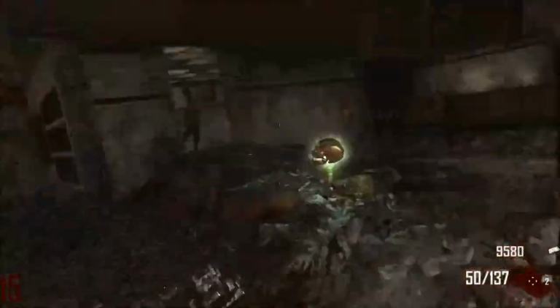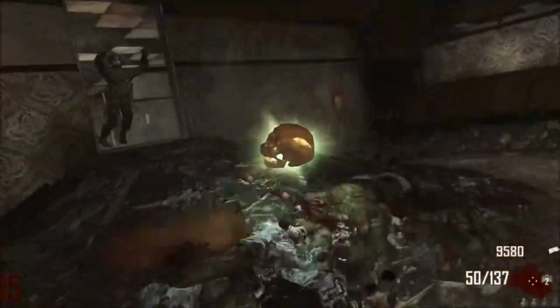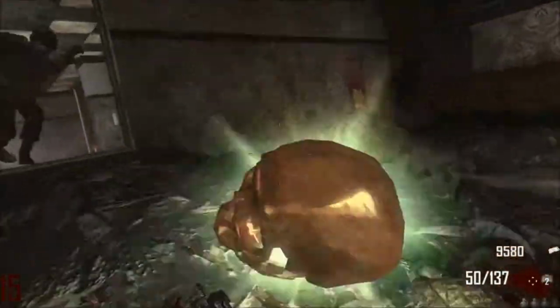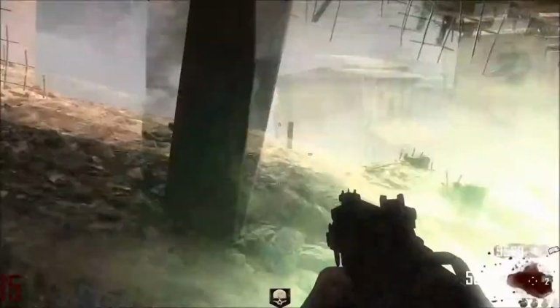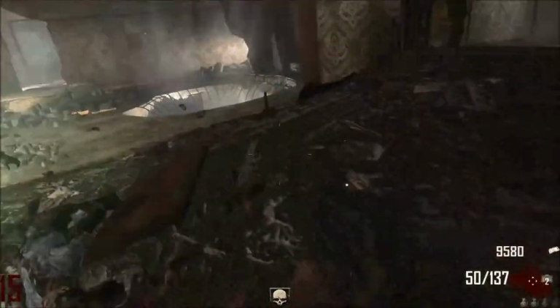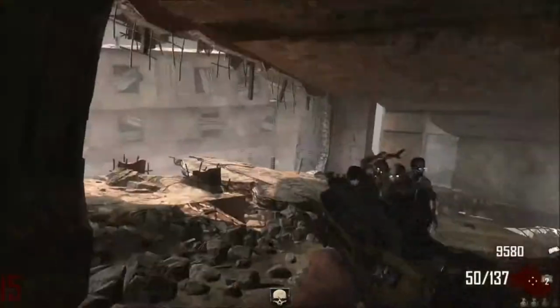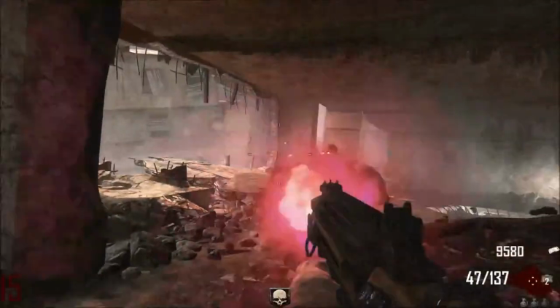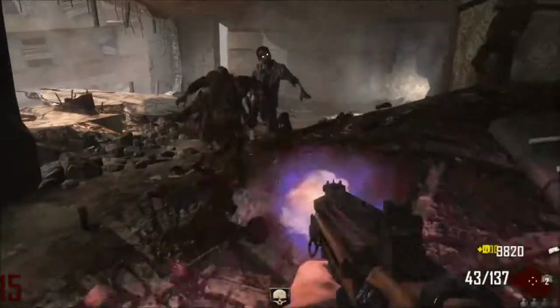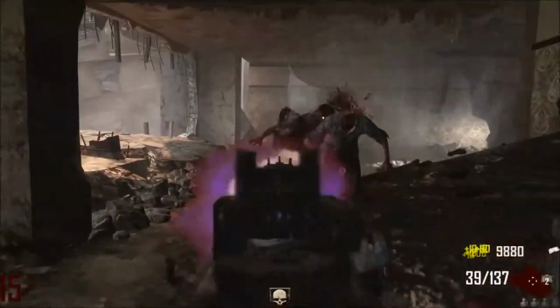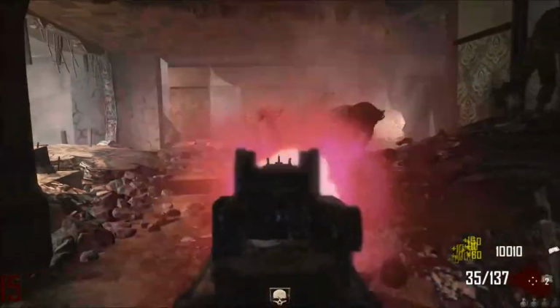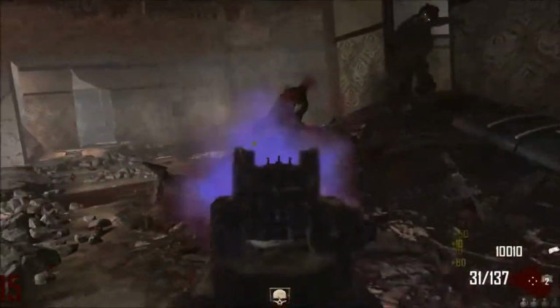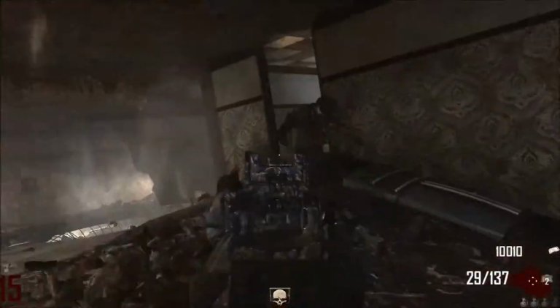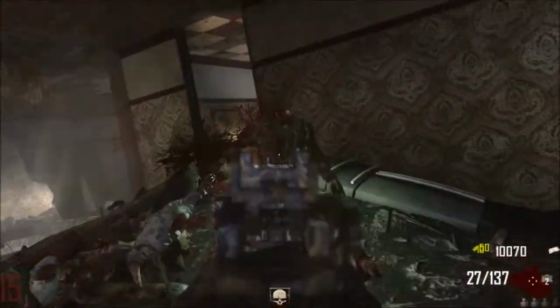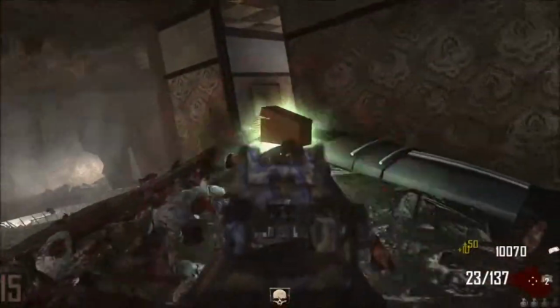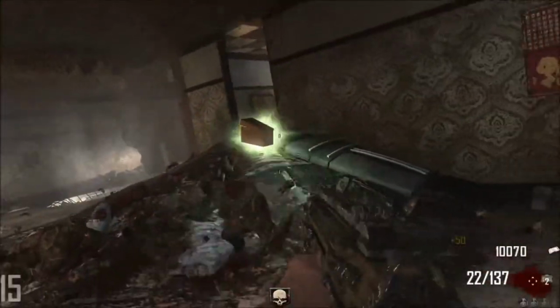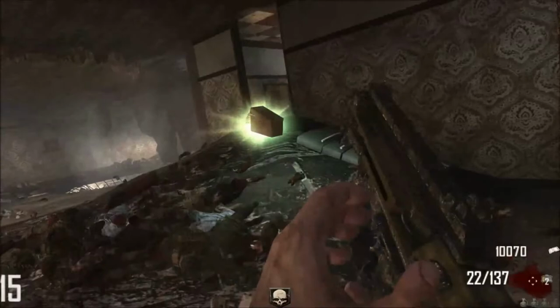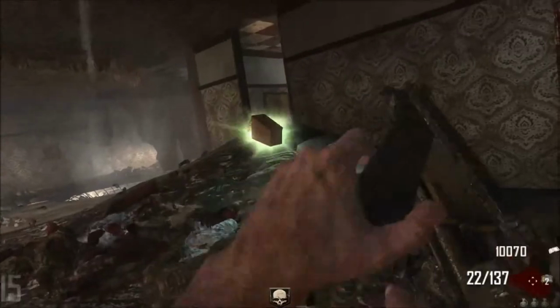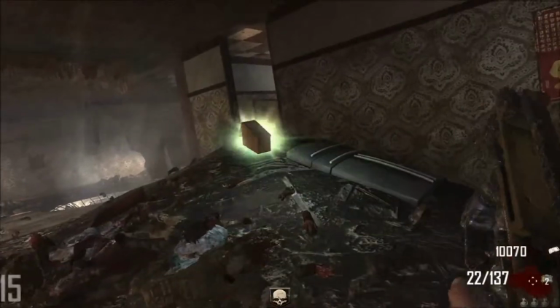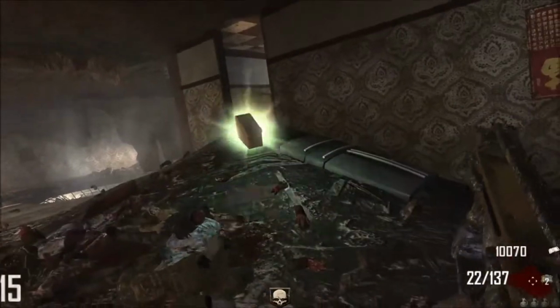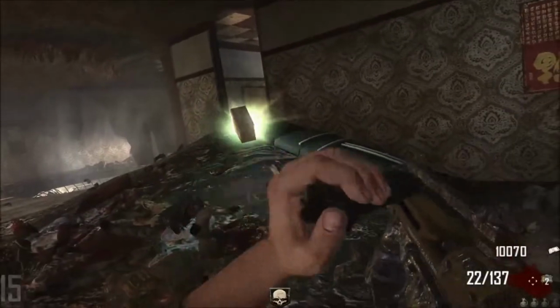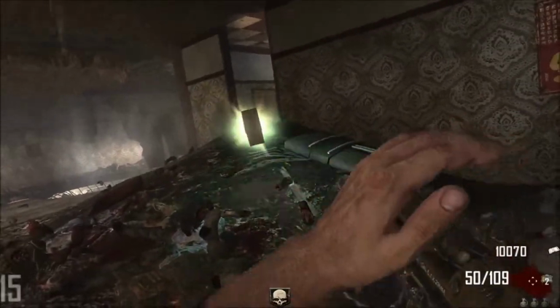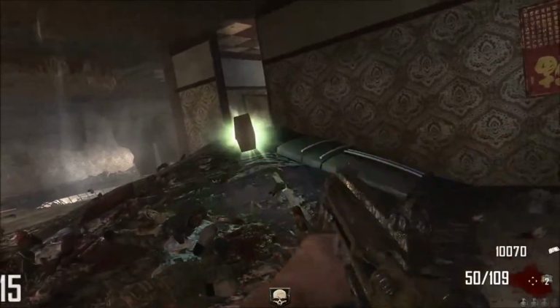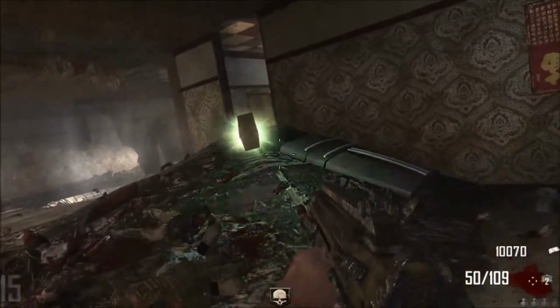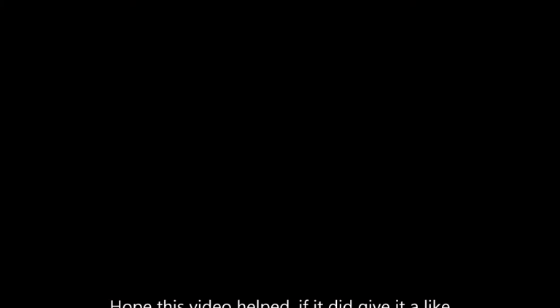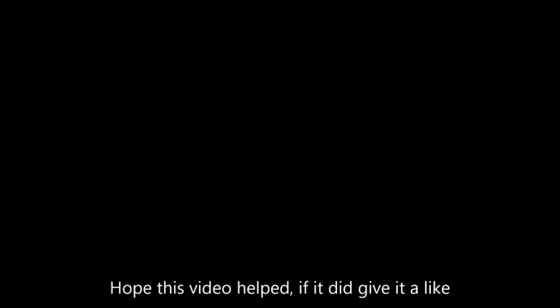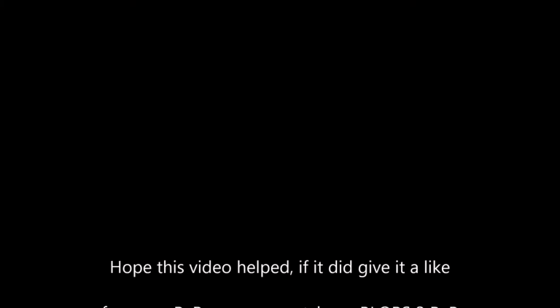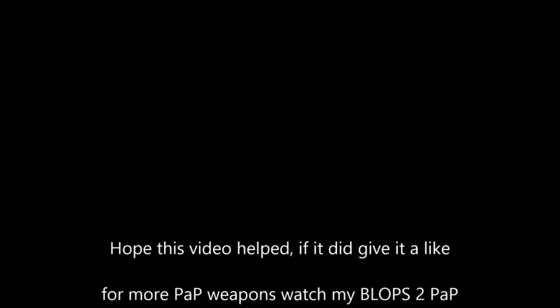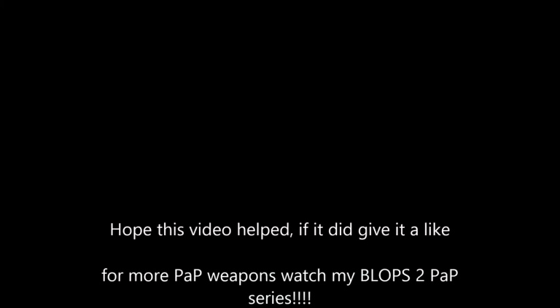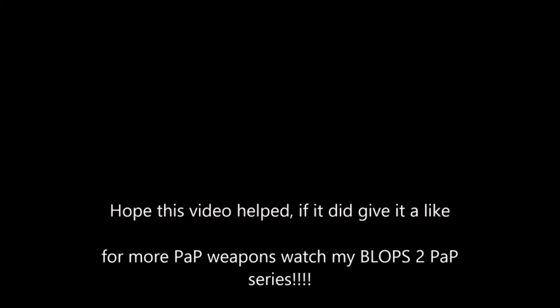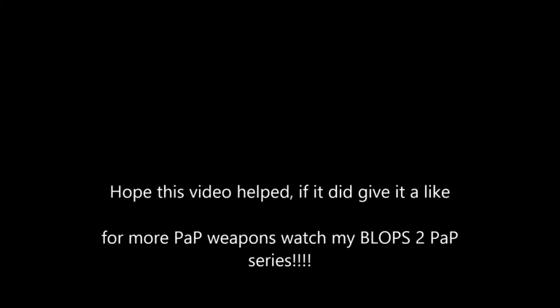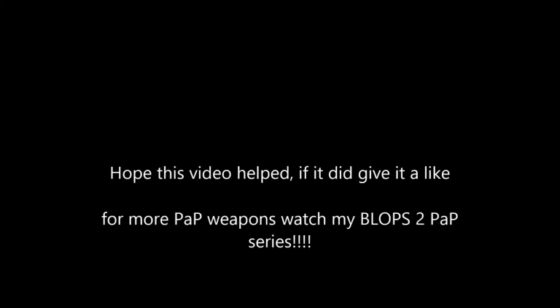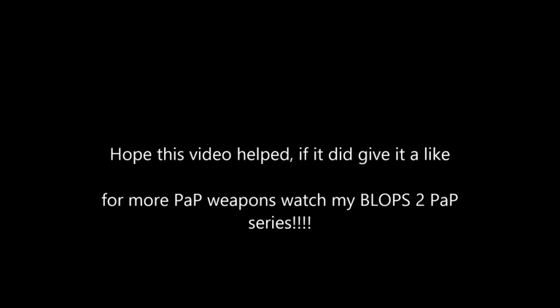Anyway guys, I hope you liked the video. See you later. And for more of these Pack-a-Punch reviews, see my channel. Bye.